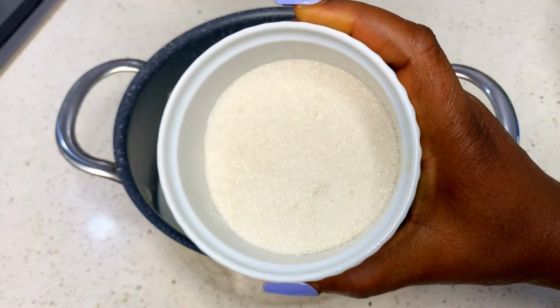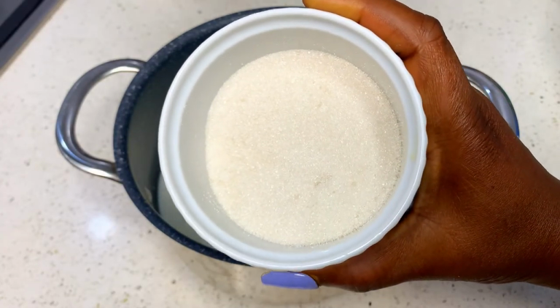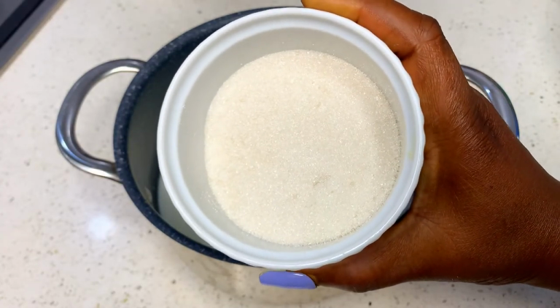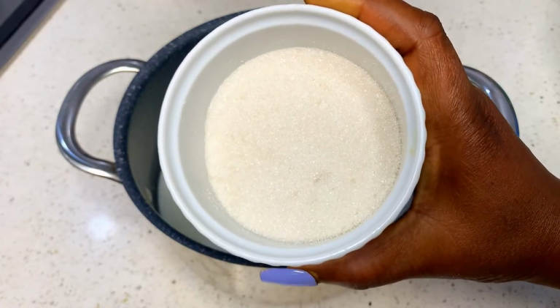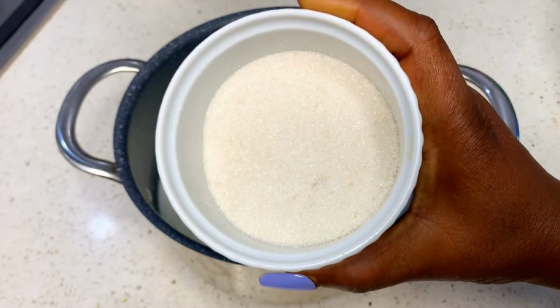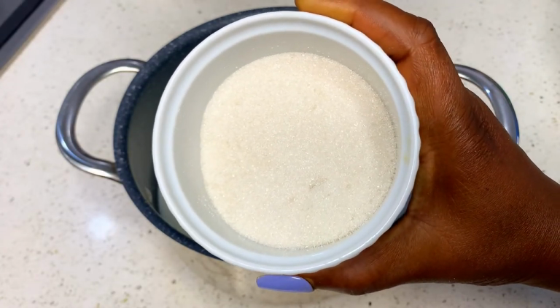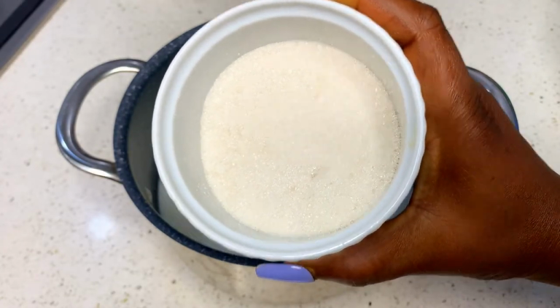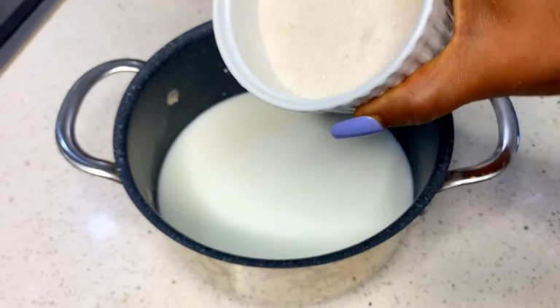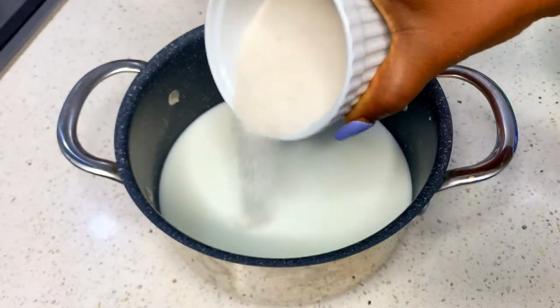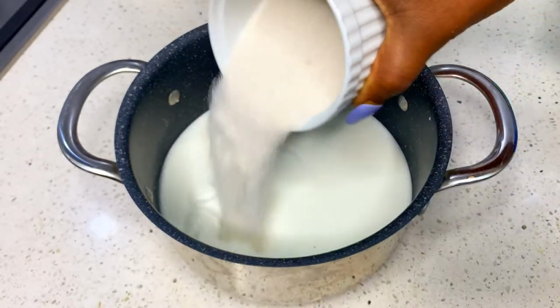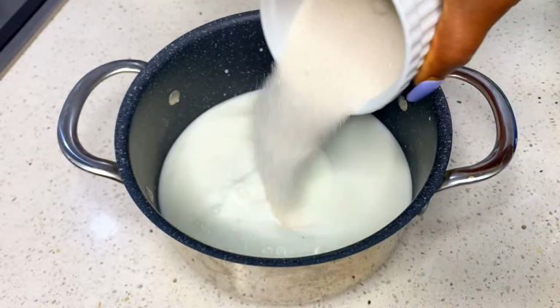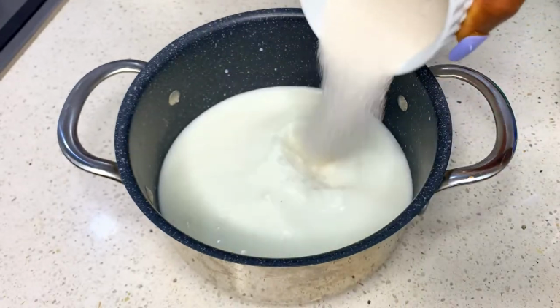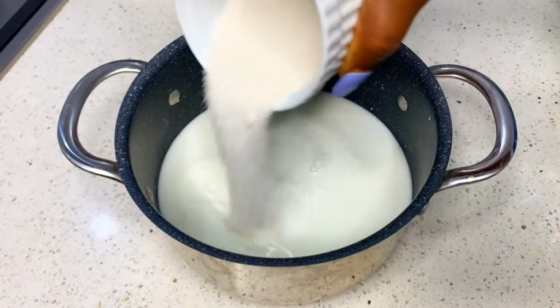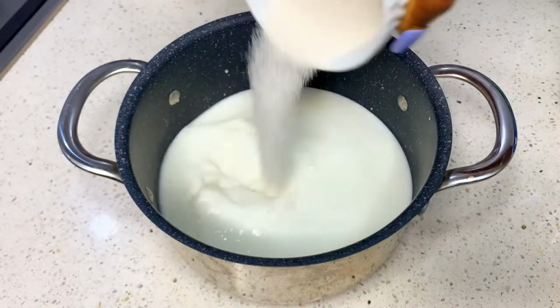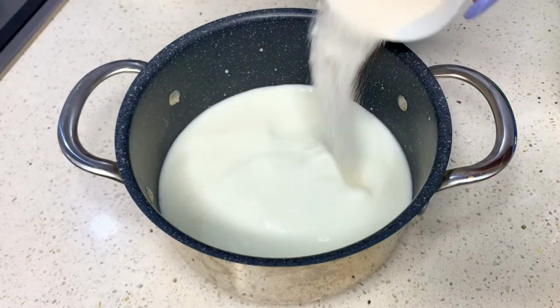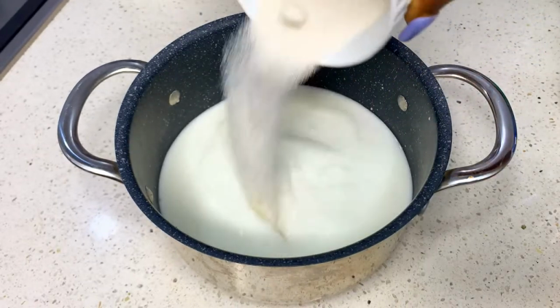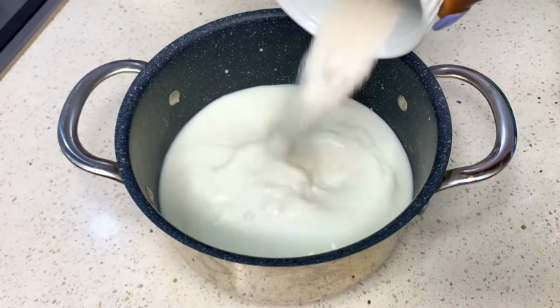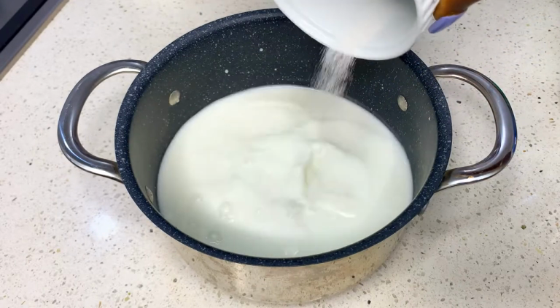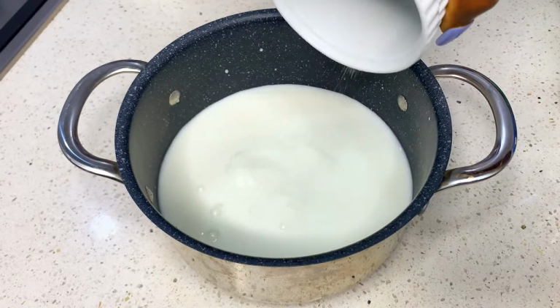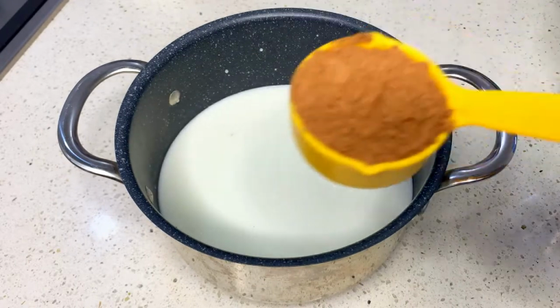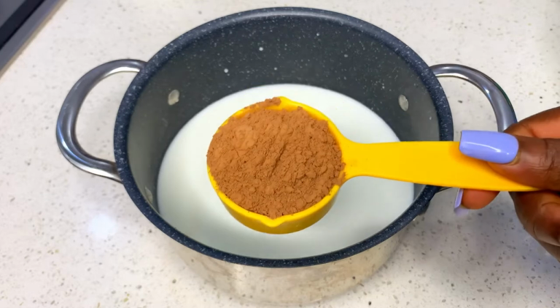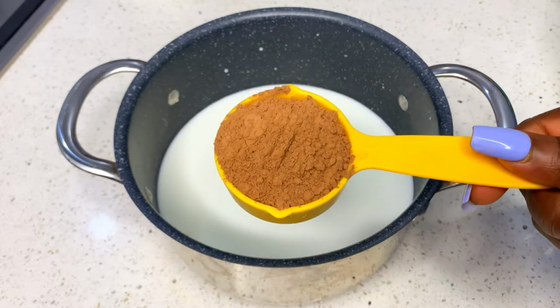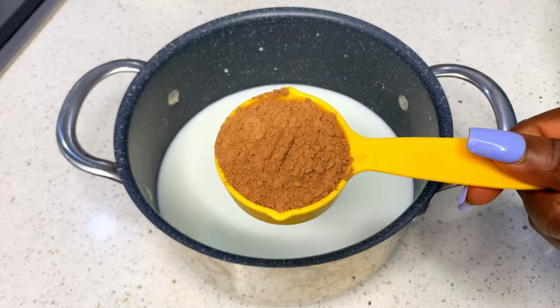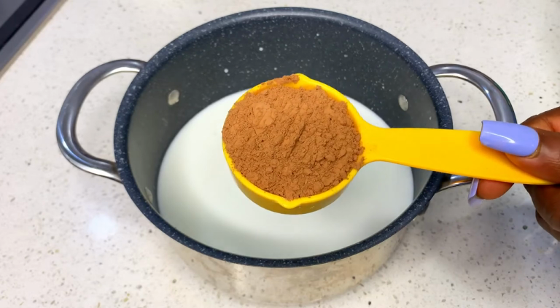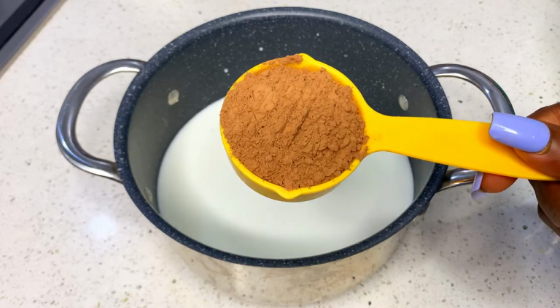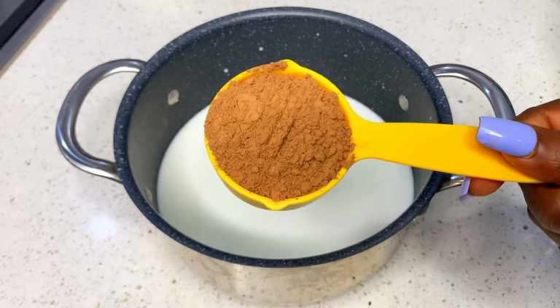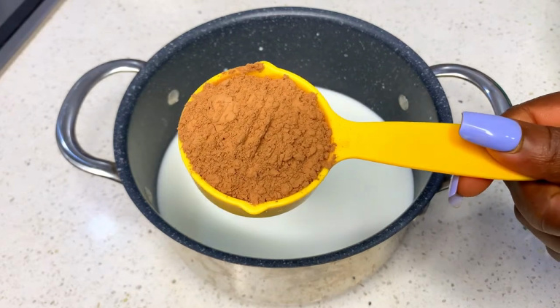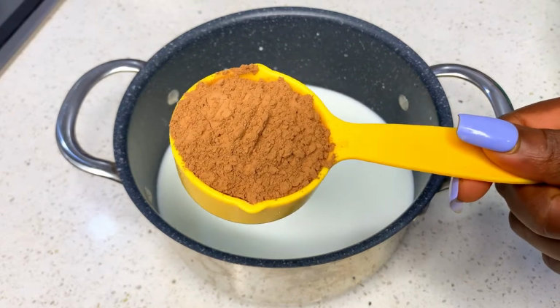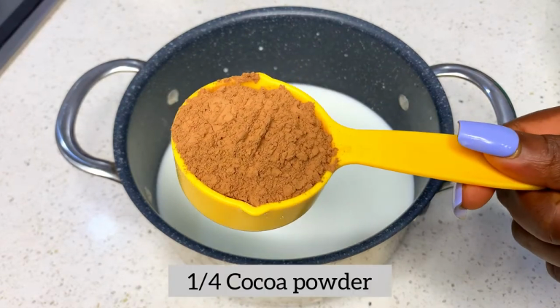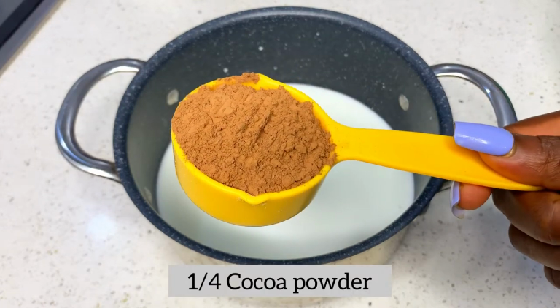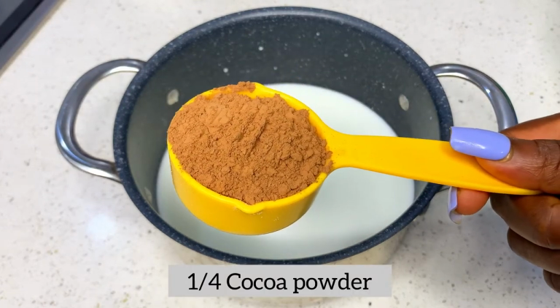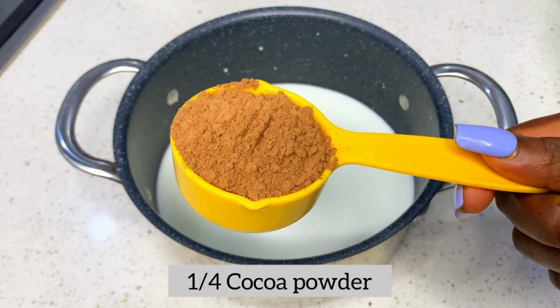Now you're going to be adding some sugar to this same milk. Then we are going to be adding our cocoa powder — just get a very good quality cocoa powder to use for this recipe.